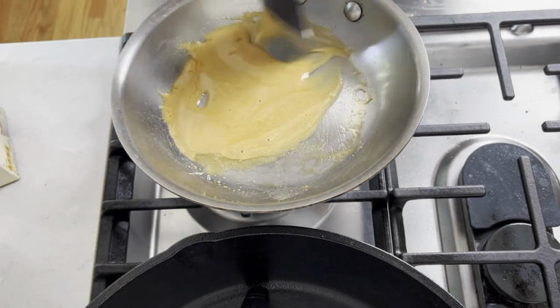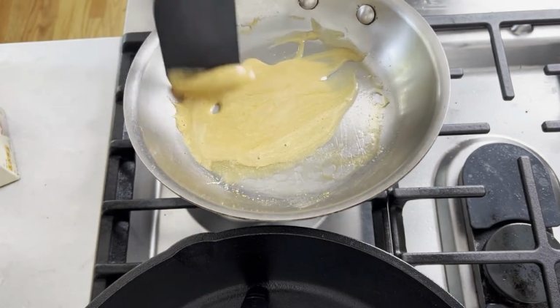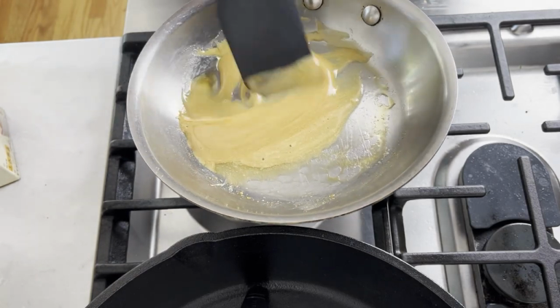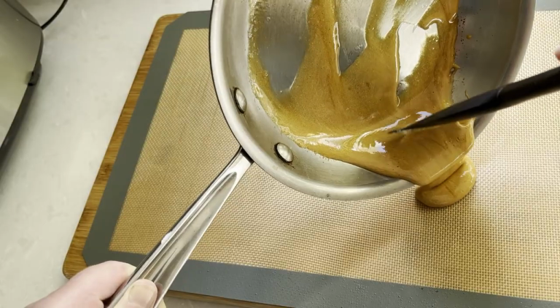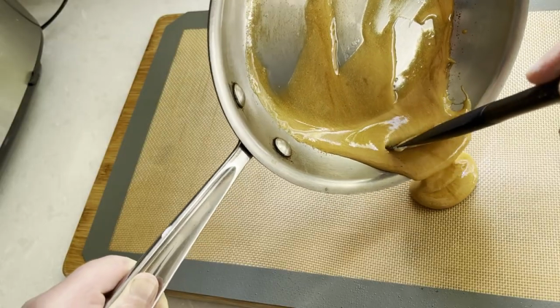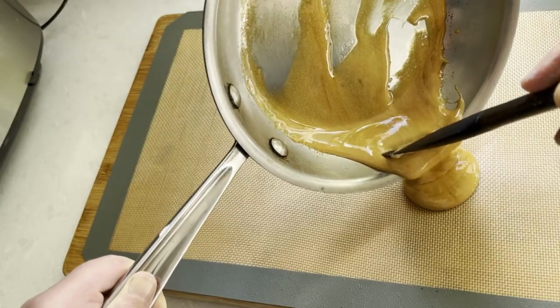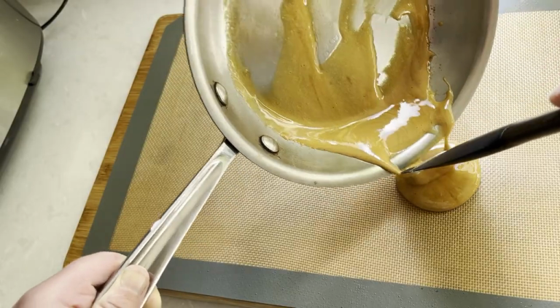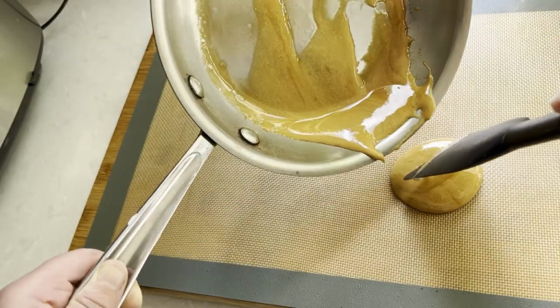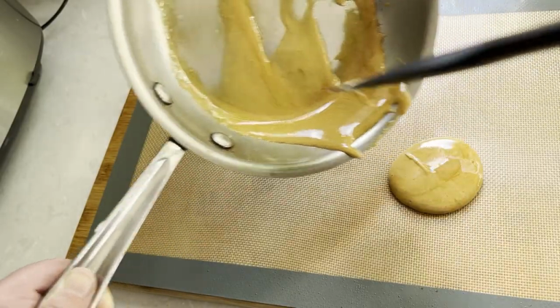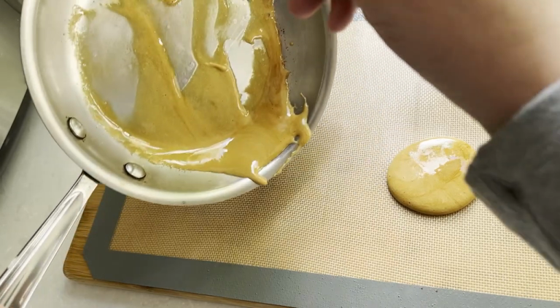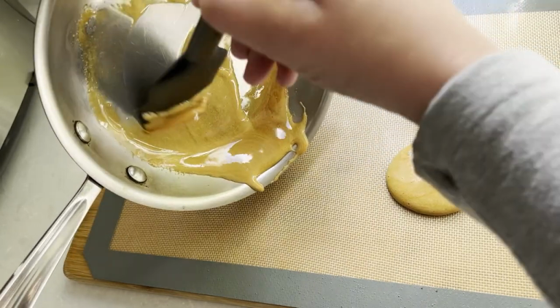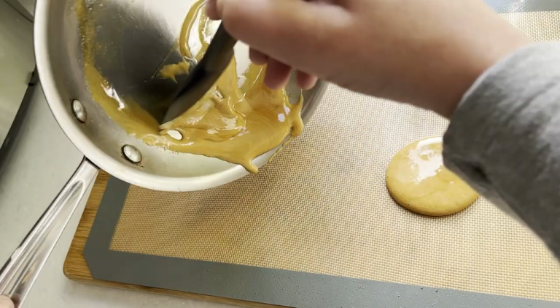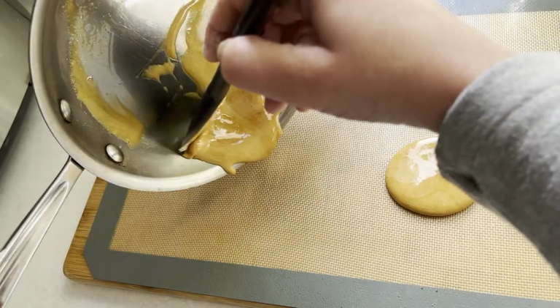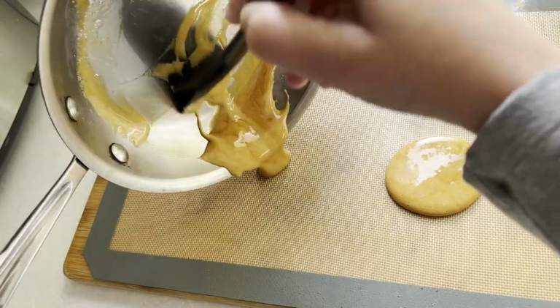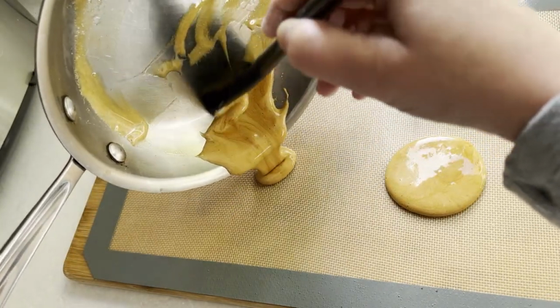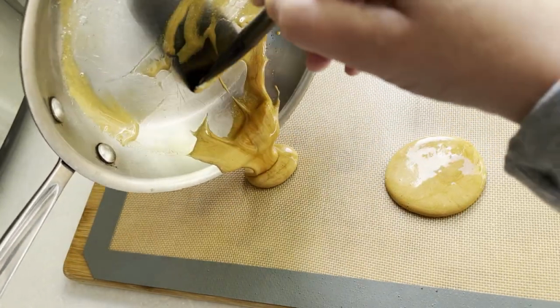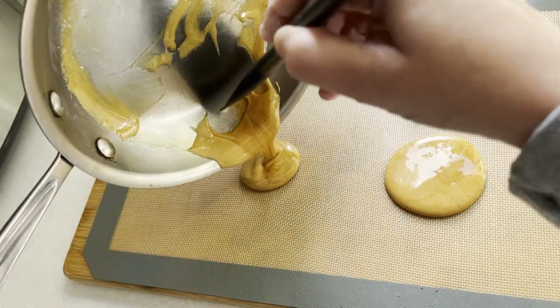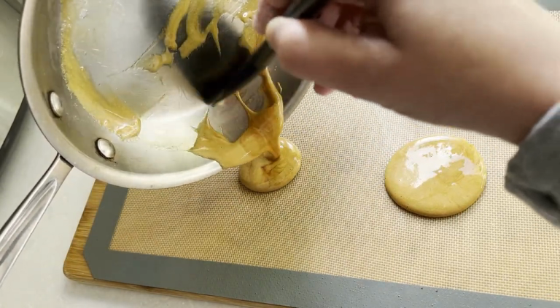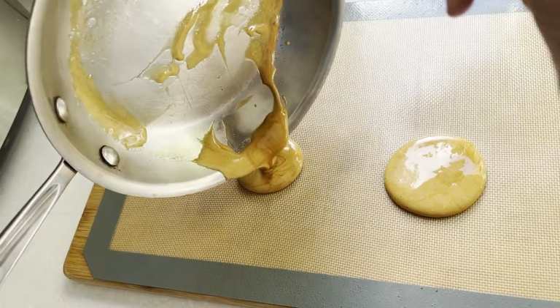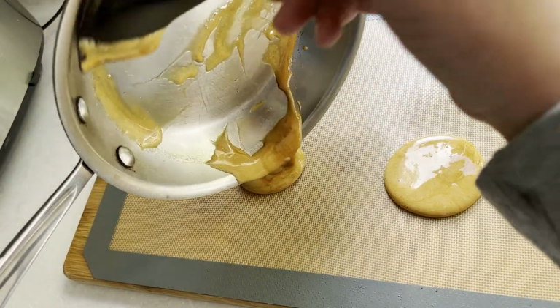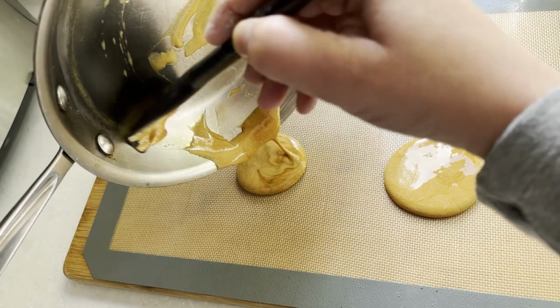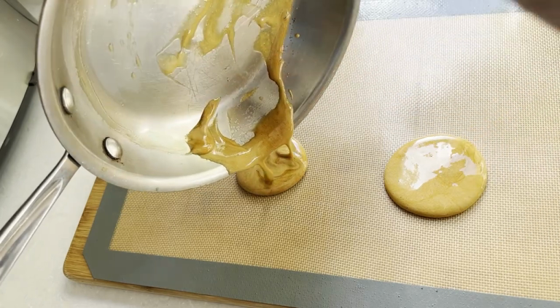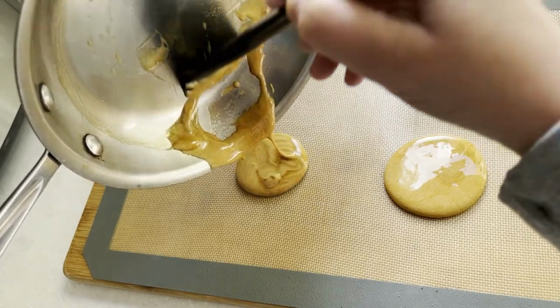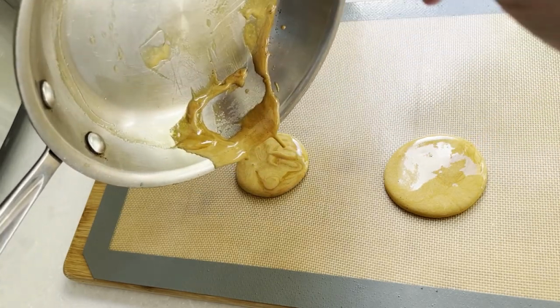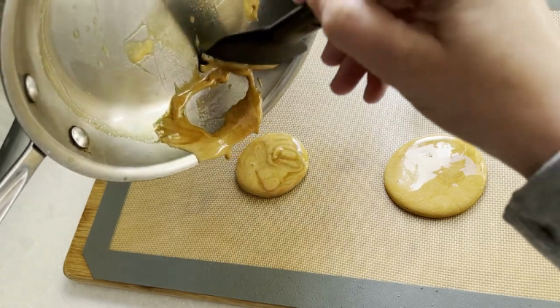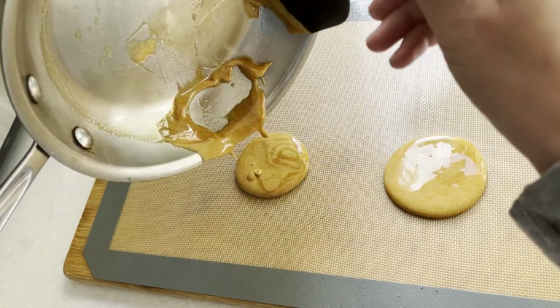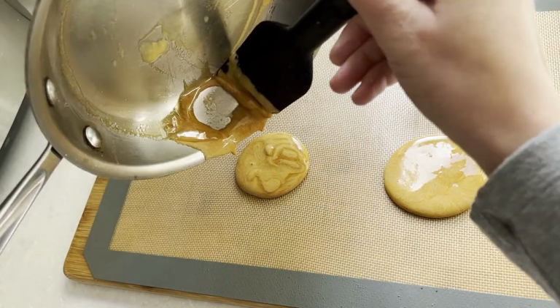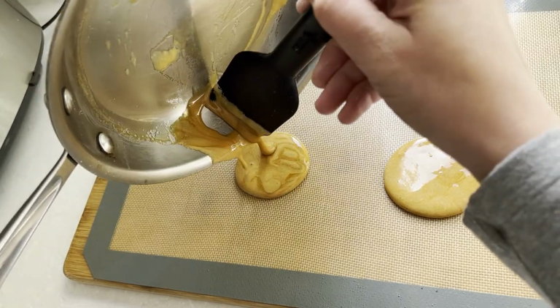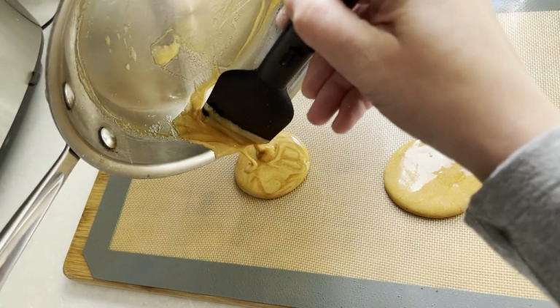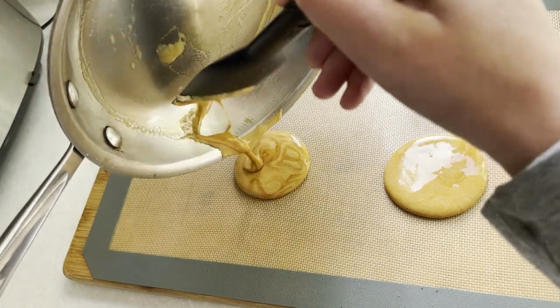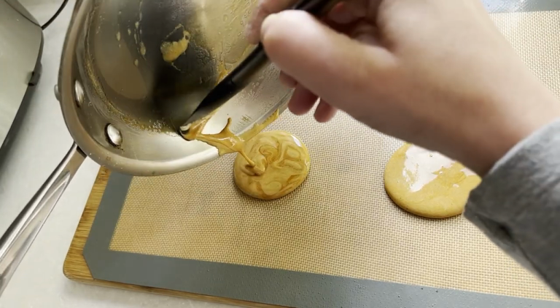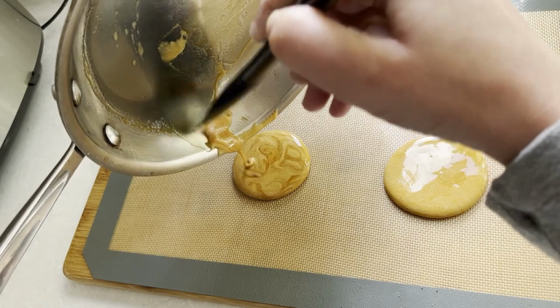Now pour the mixture out into two equal sized cookies. You could pour it onto a silicone baking pan or a slightly oiled baking paper. Once you pour it out you have the option of flattening it with a press like the traditional Korean cookie.